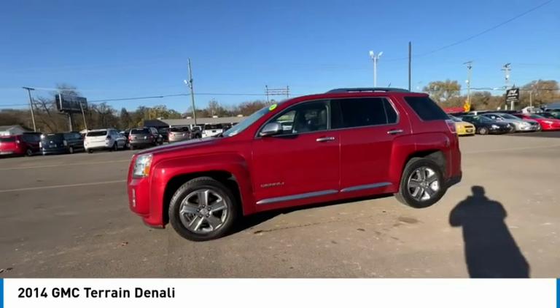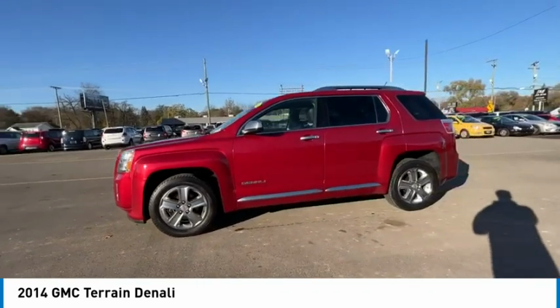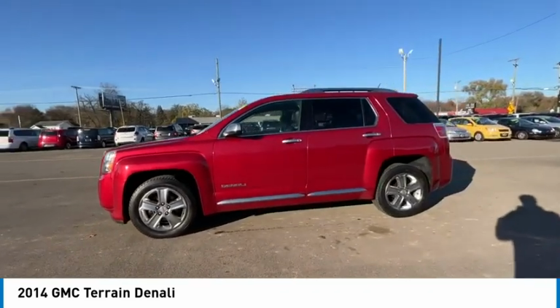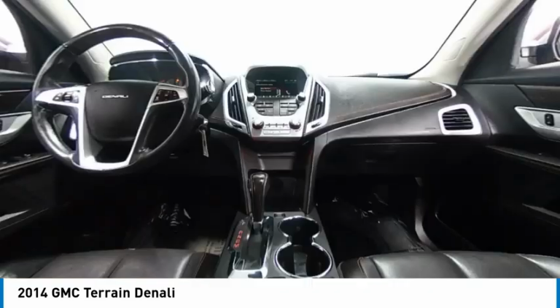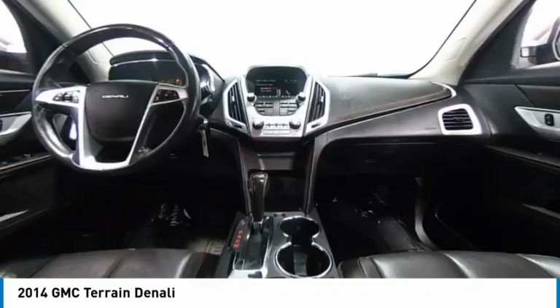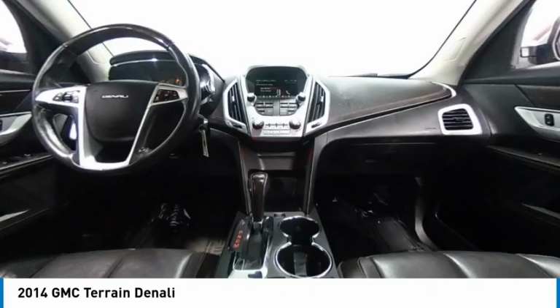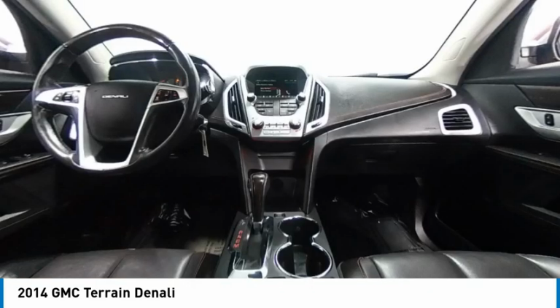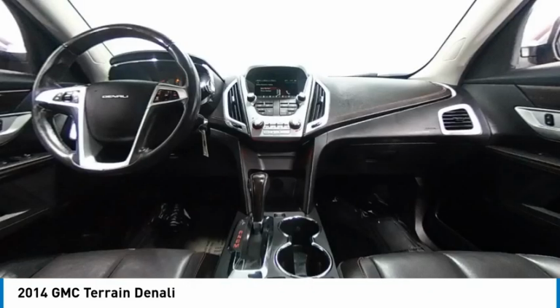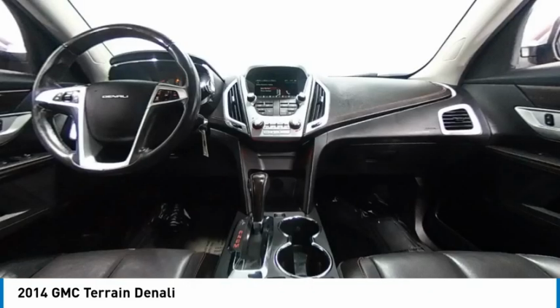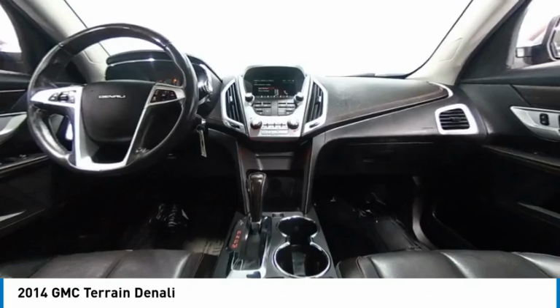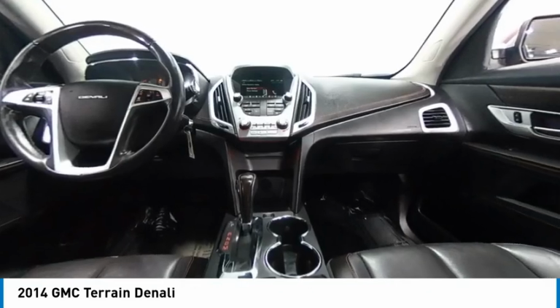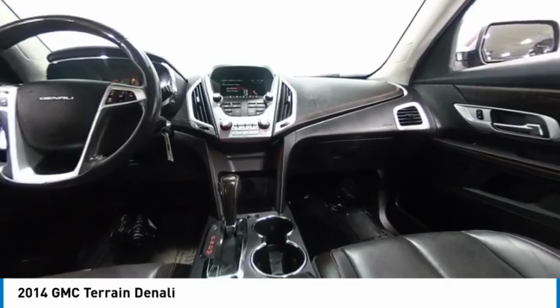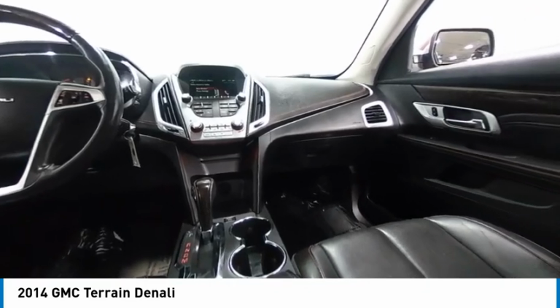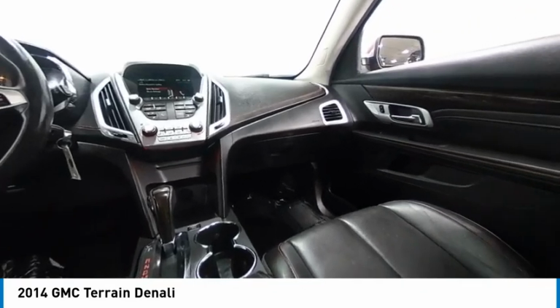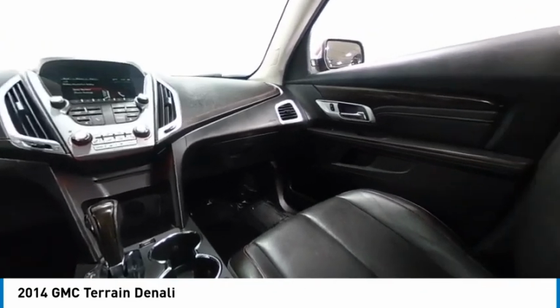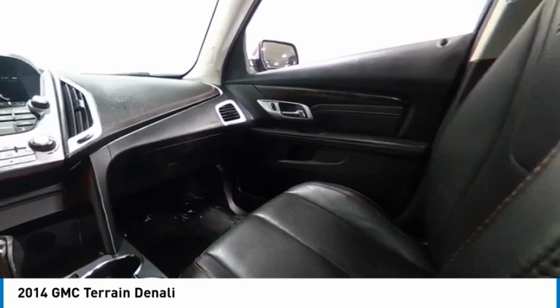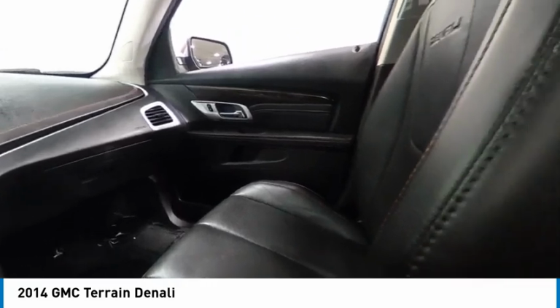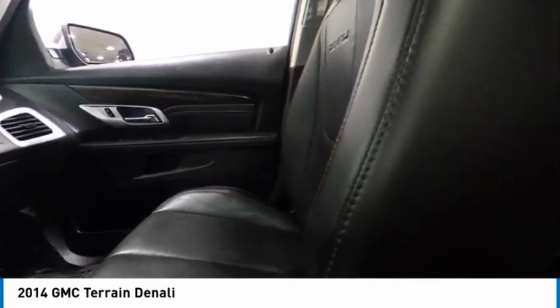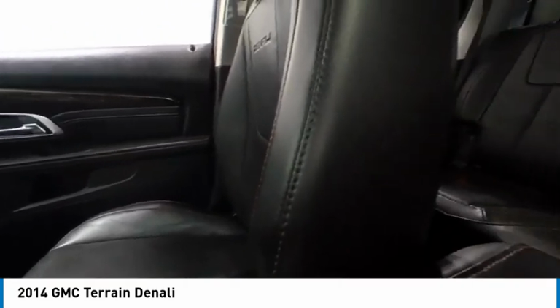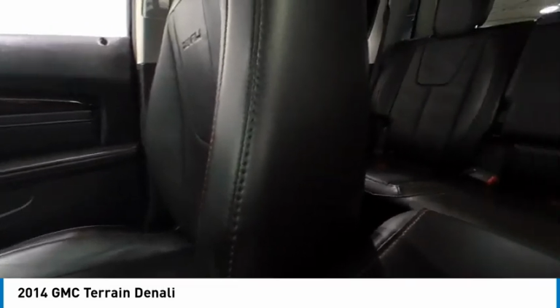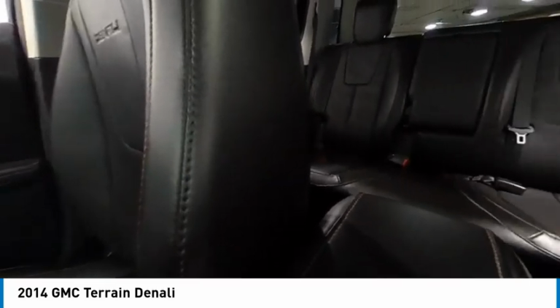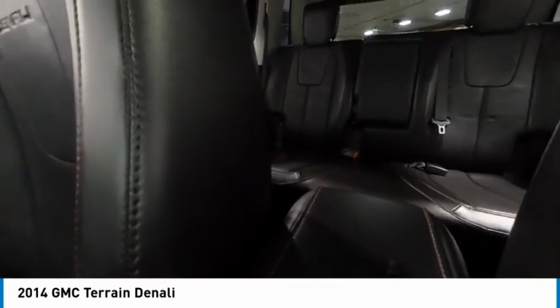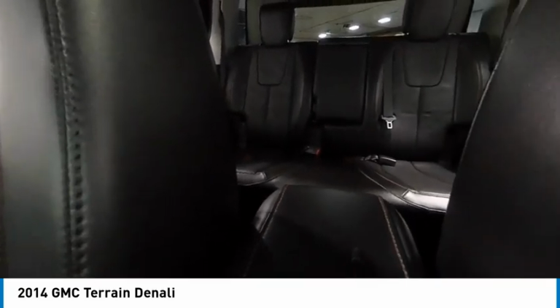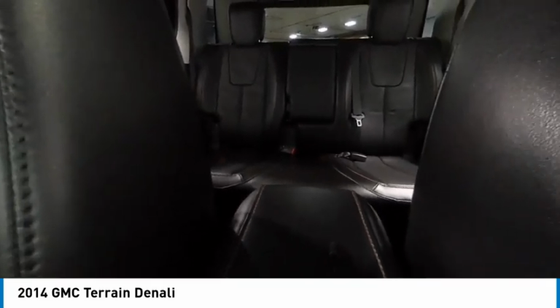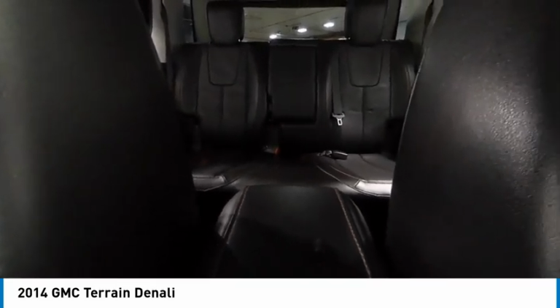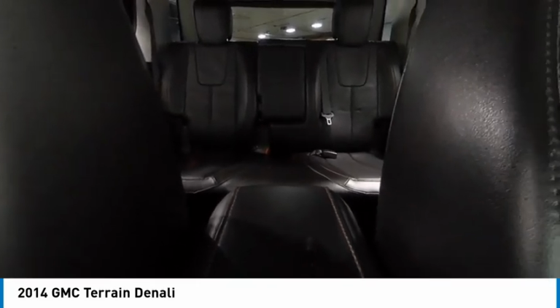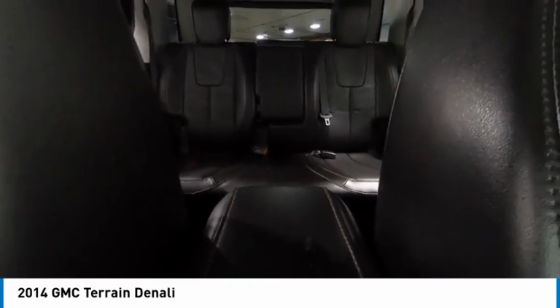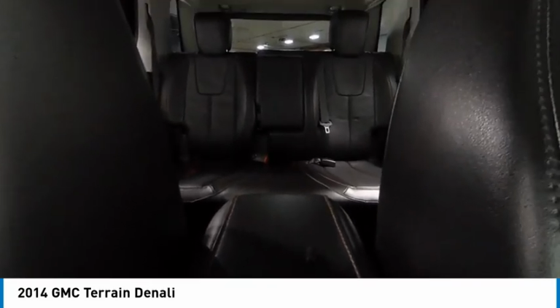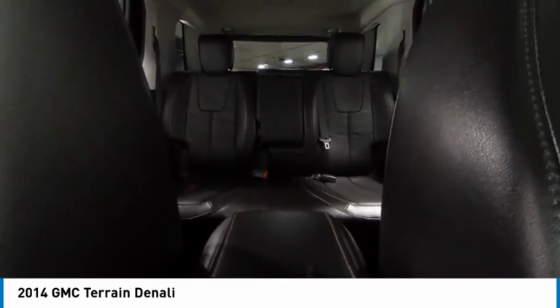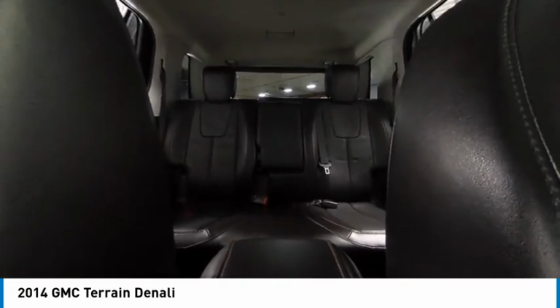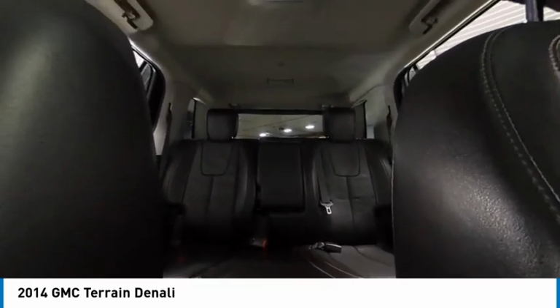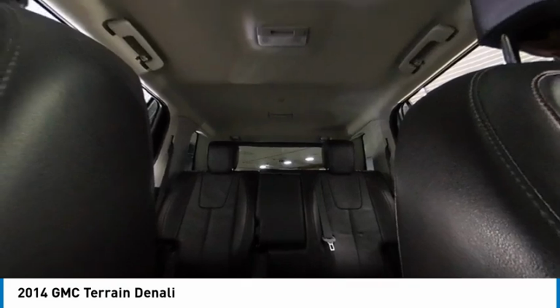An EPA estimated 32 highway MPG is not bad either, and is priced below $15,000. This vehicle has less than 145,000 miles.